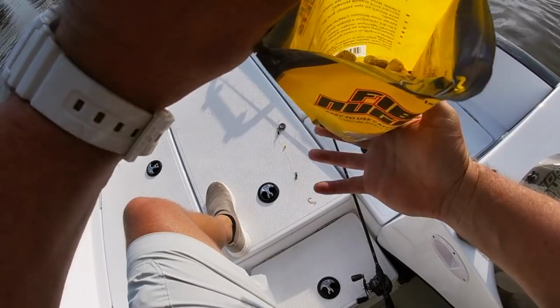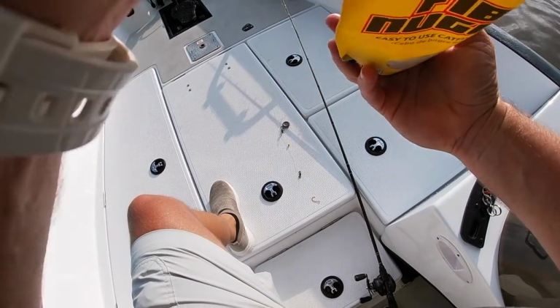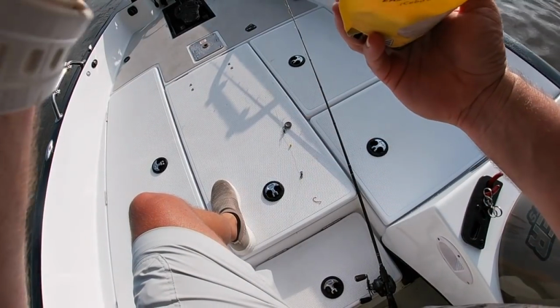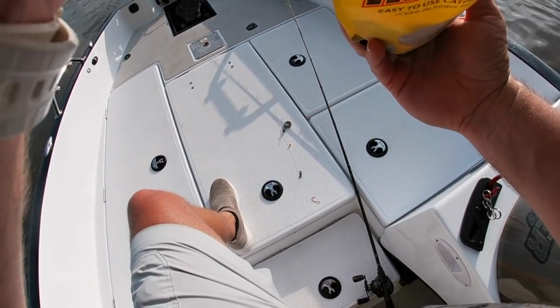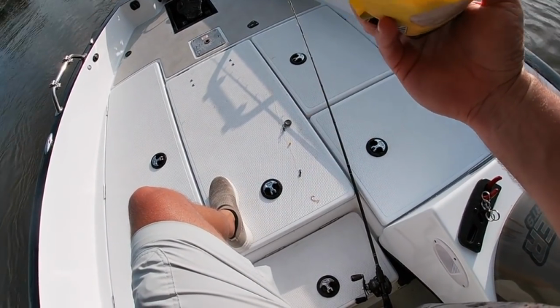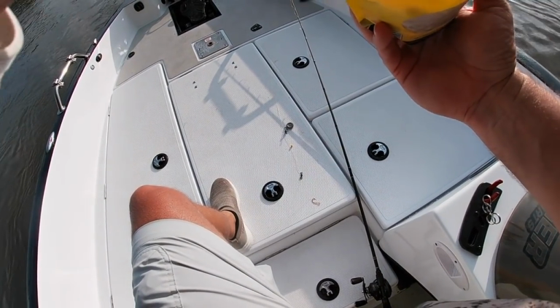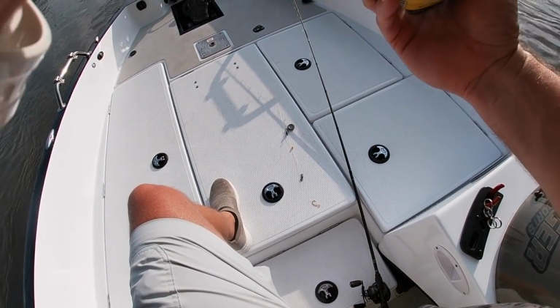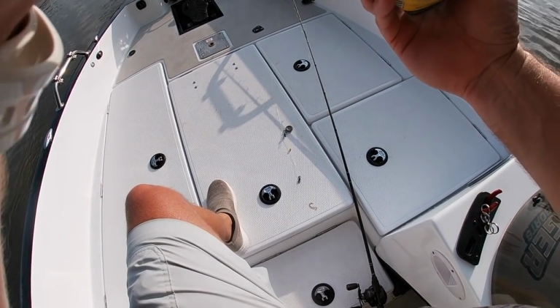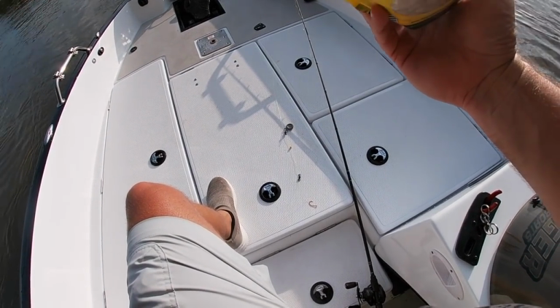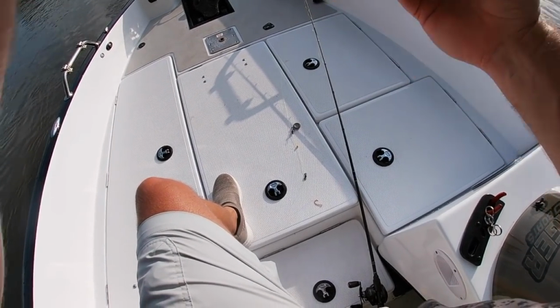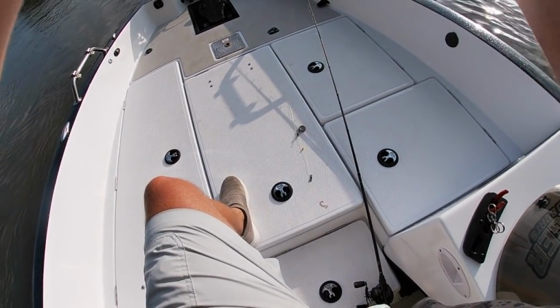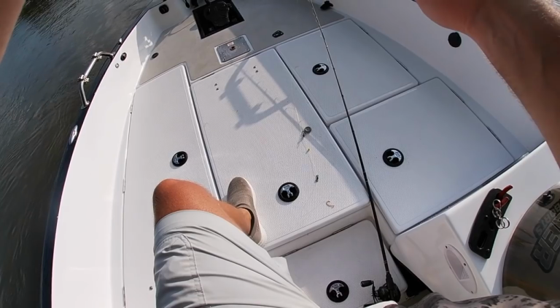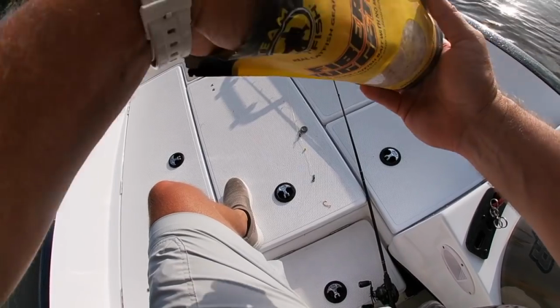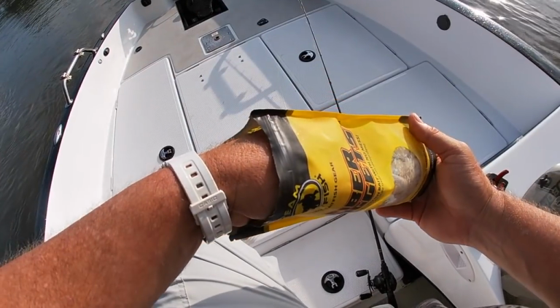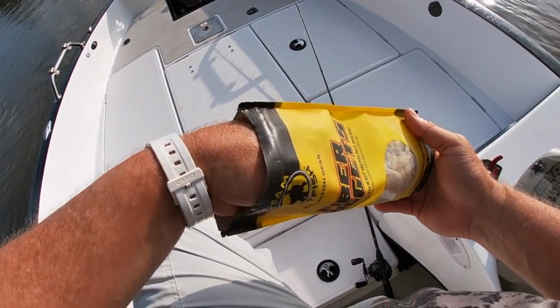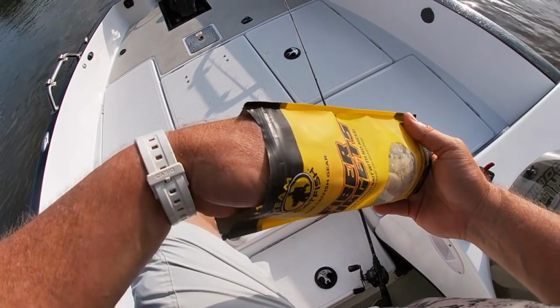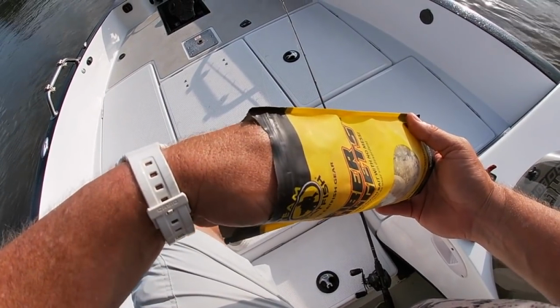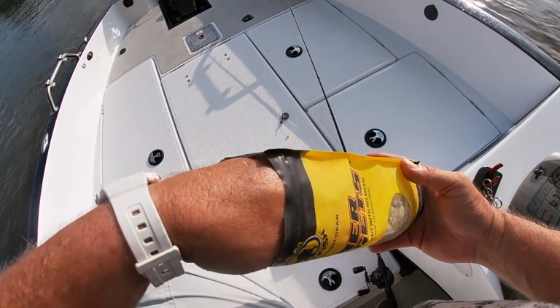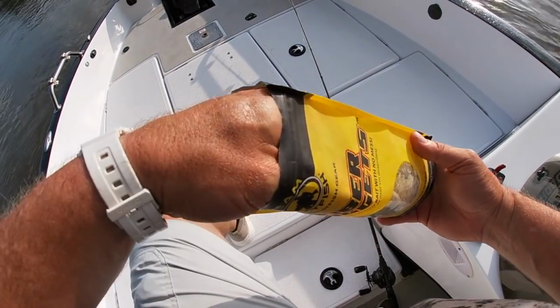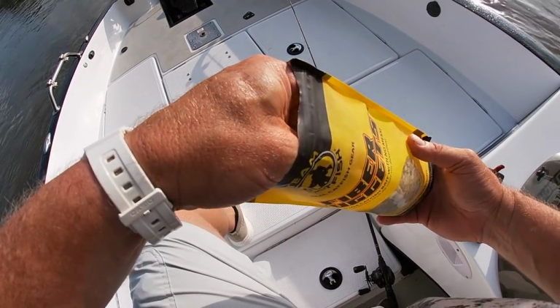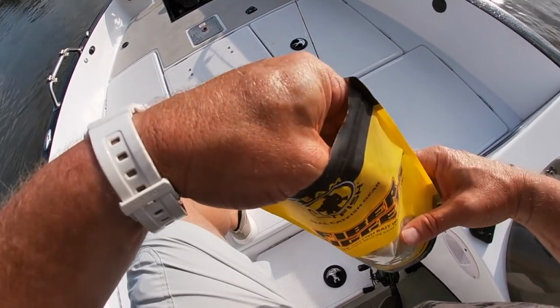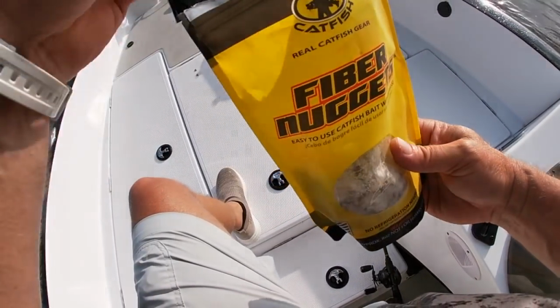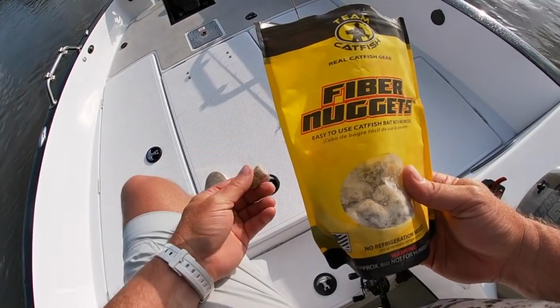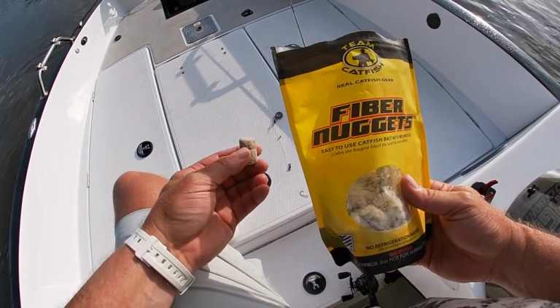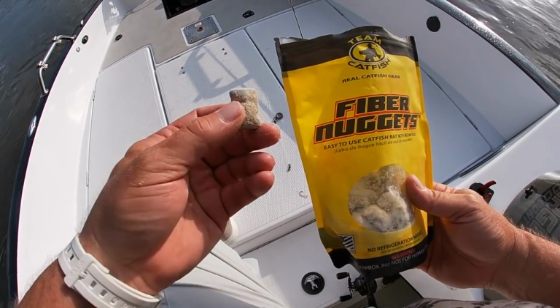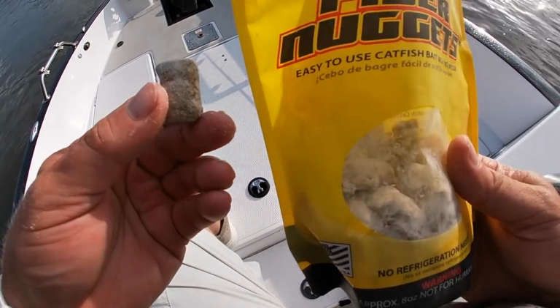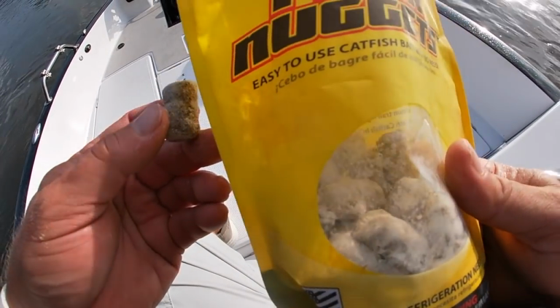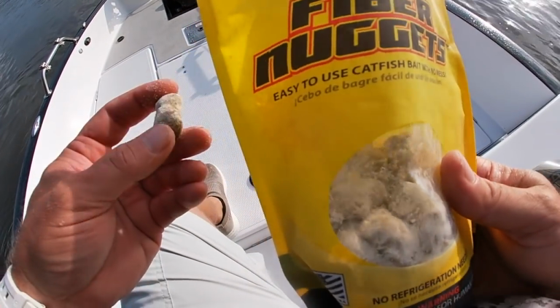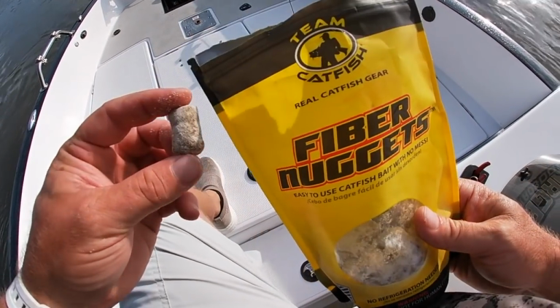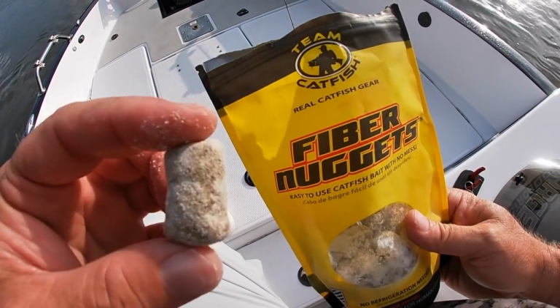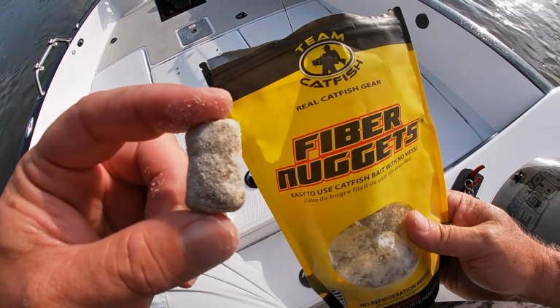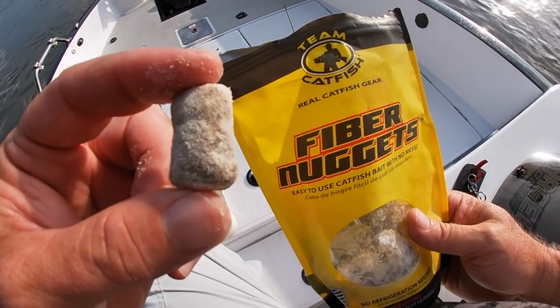Hey everybody, Jeff with Team Catfish. Today I'm out here in the new Charger VMAG on the Grand River, and I am getting ready to try to live scope another catfish with the Fiber Nuggets.